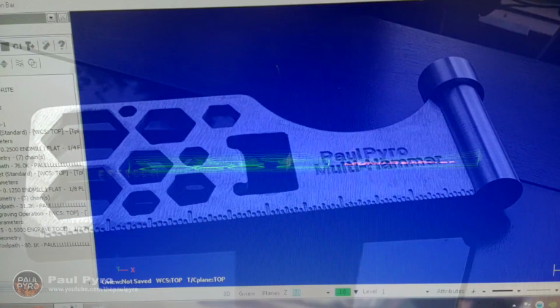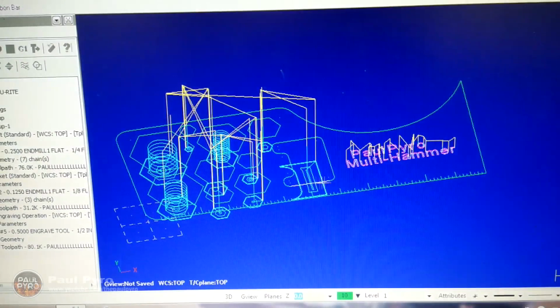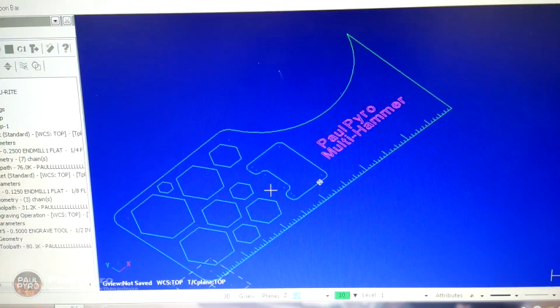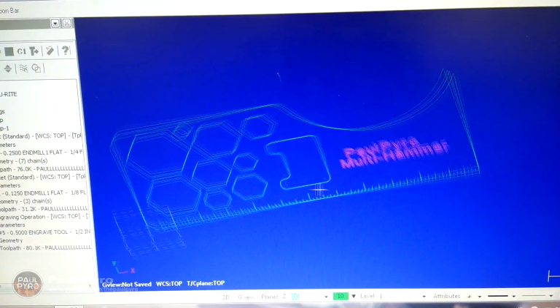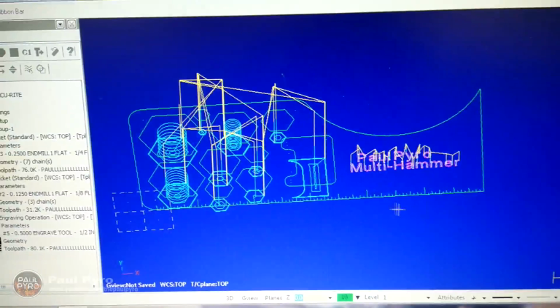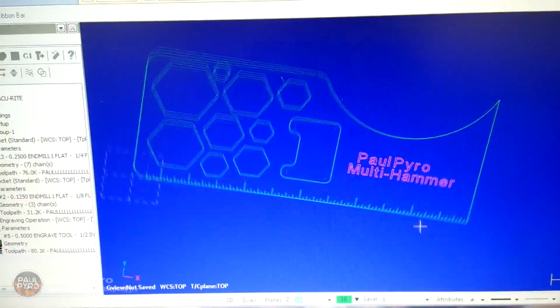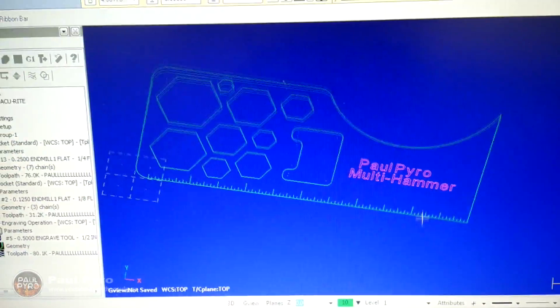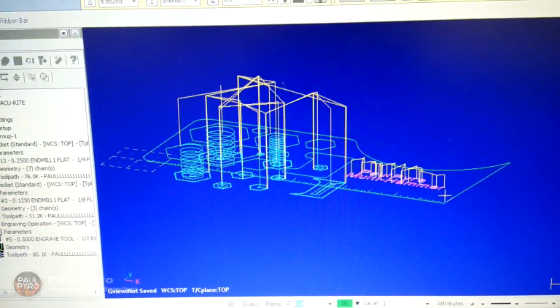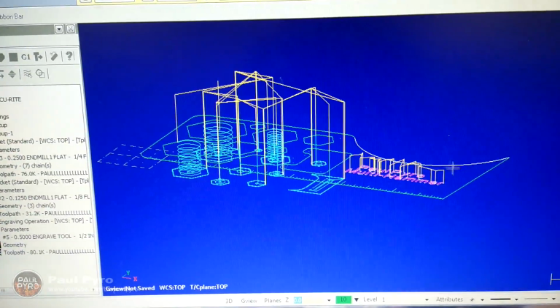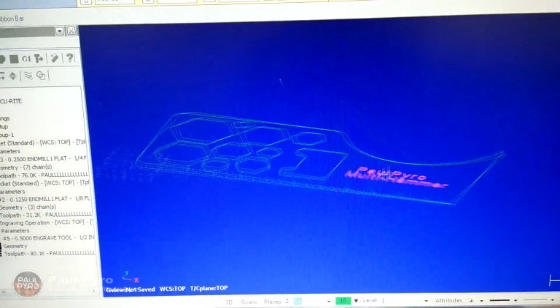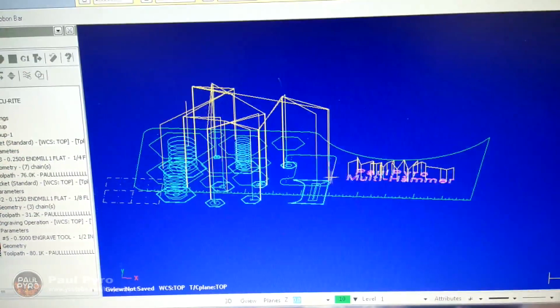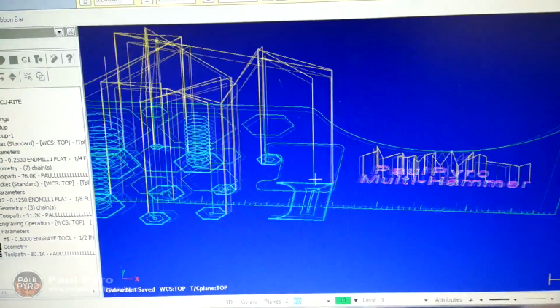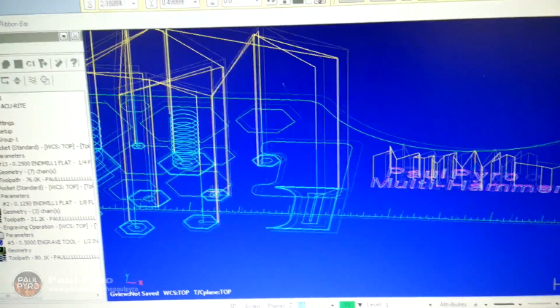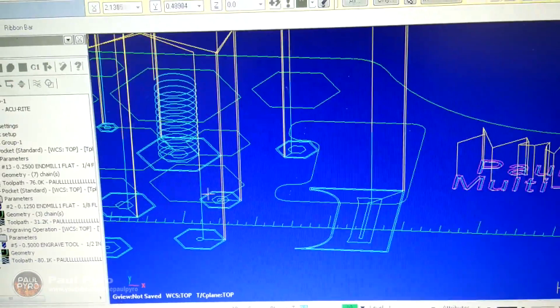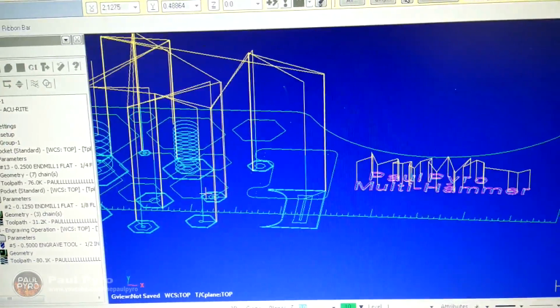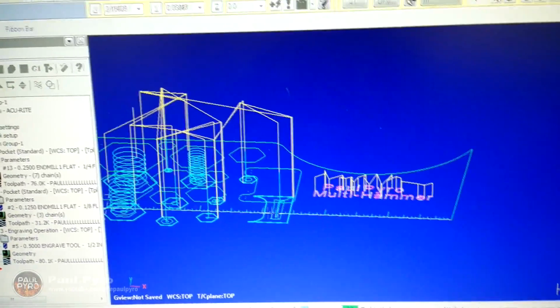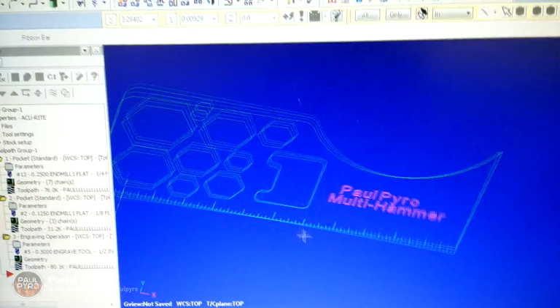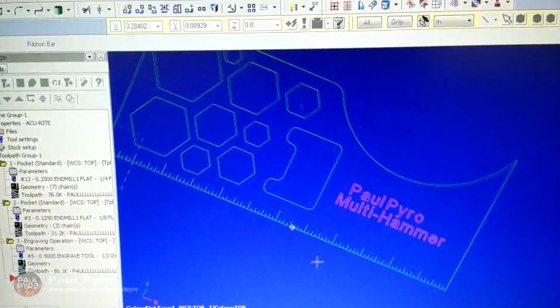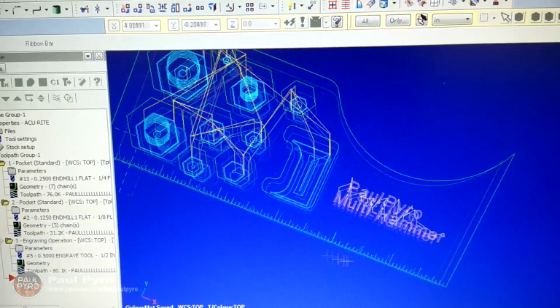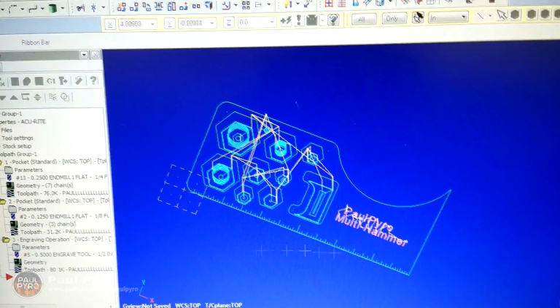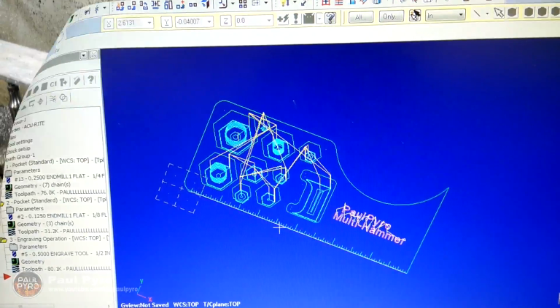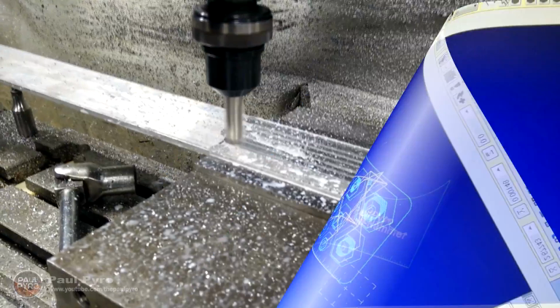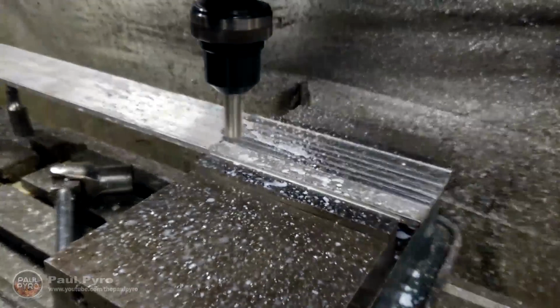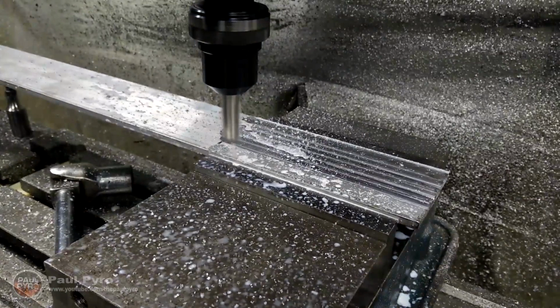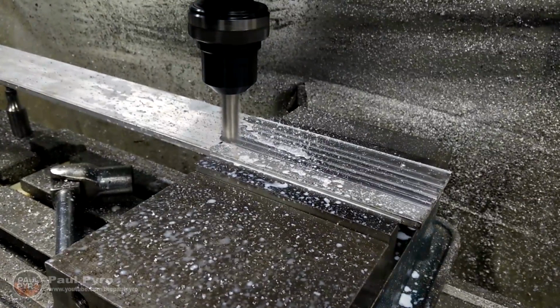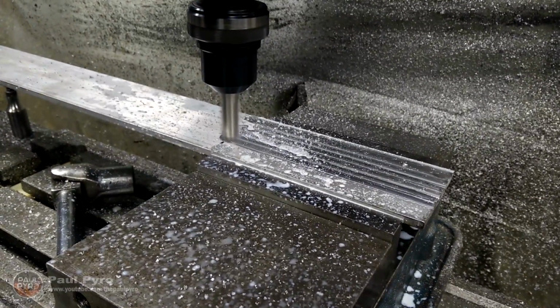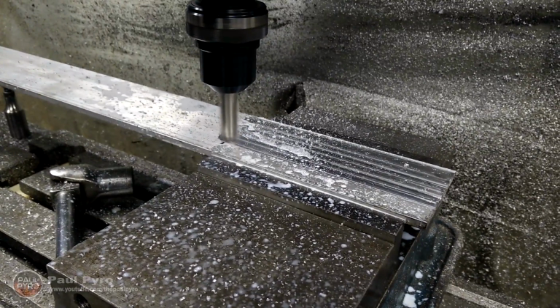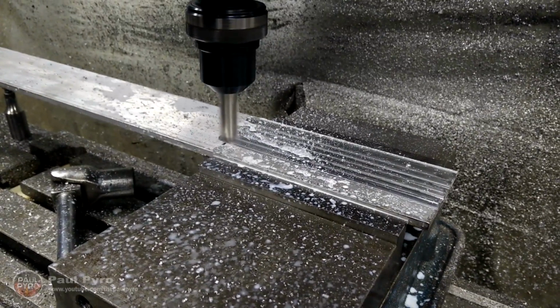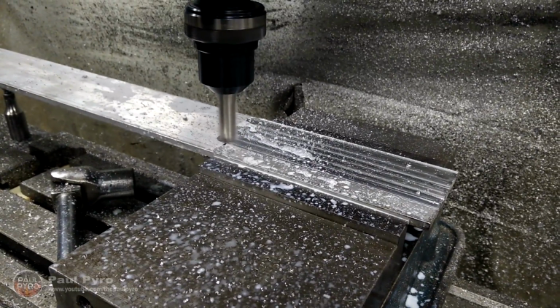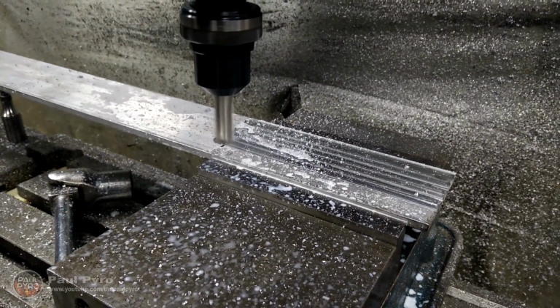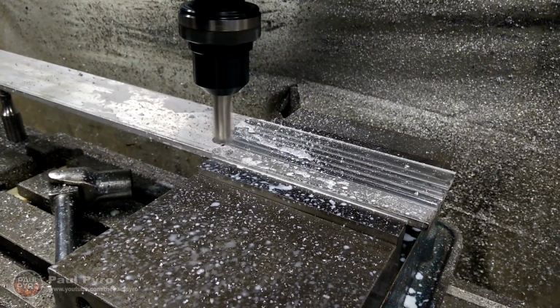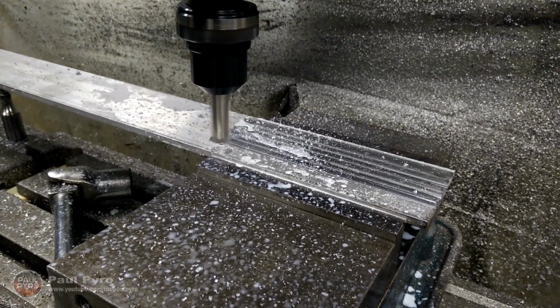With the help of a program called Mastercam, I managed to design and draw a 3D layout of my whole design. Then I uploaded the file to the CNC machine and started the process with a face cut.